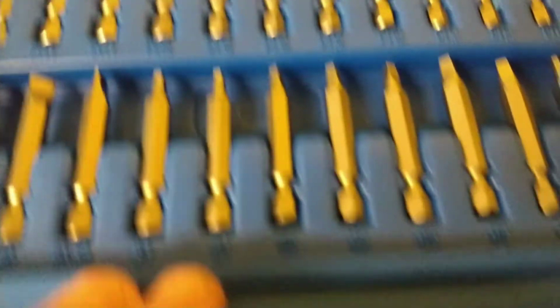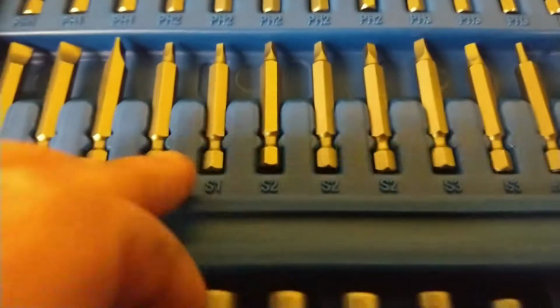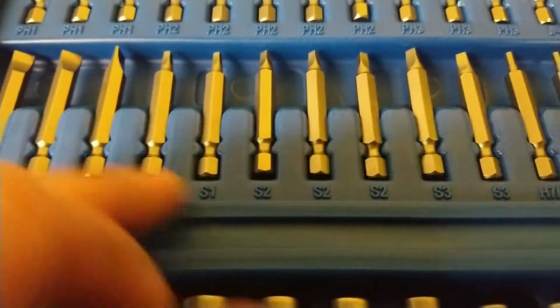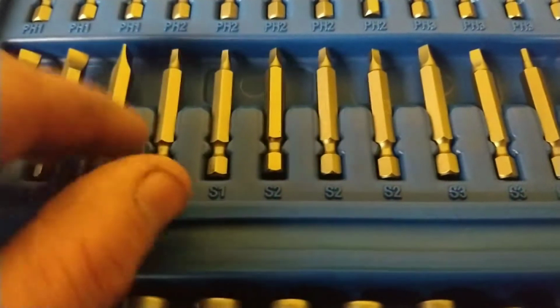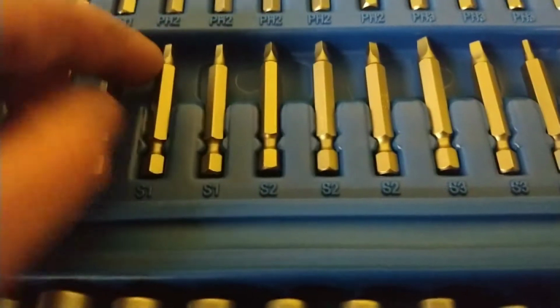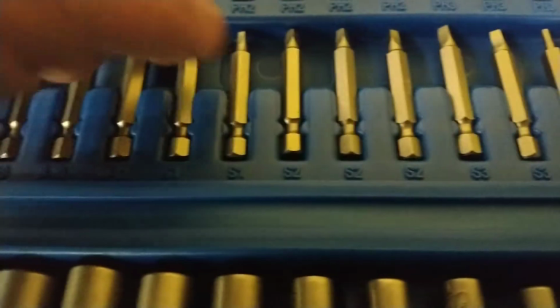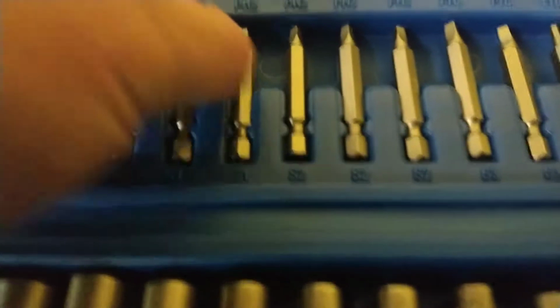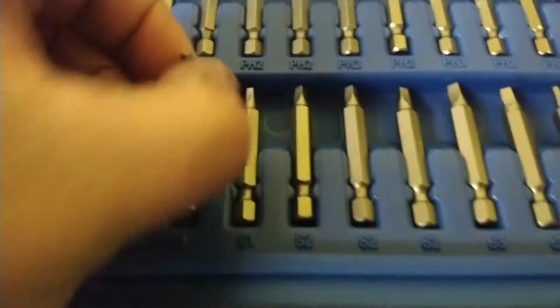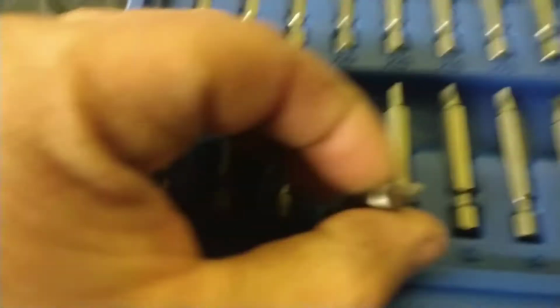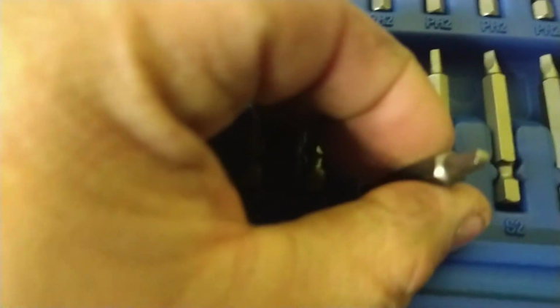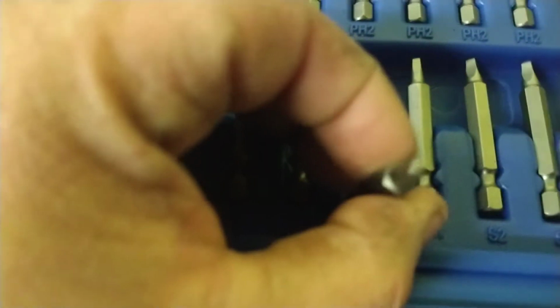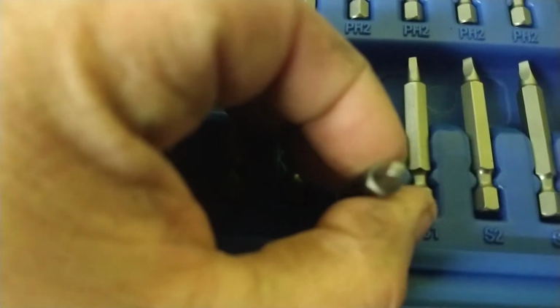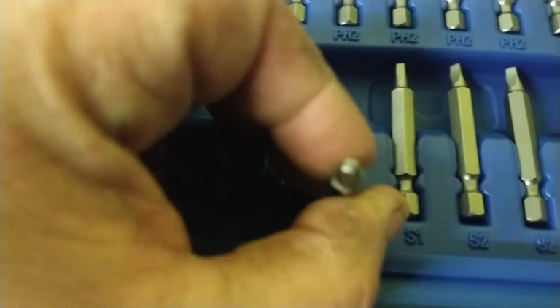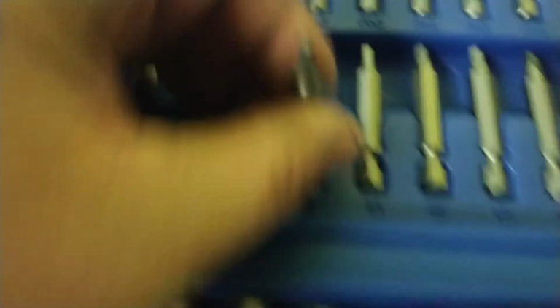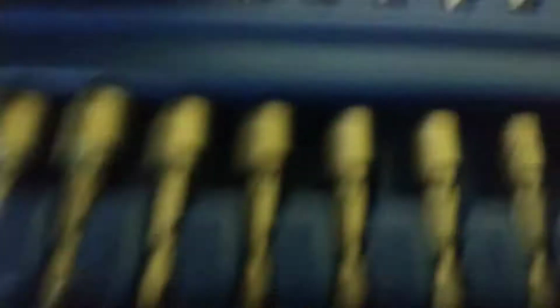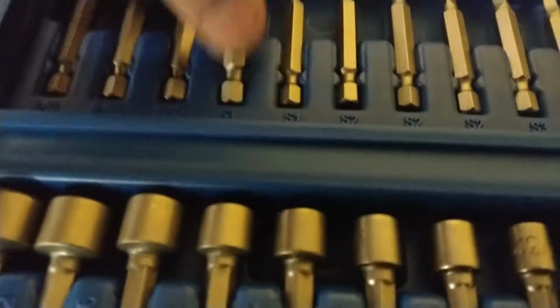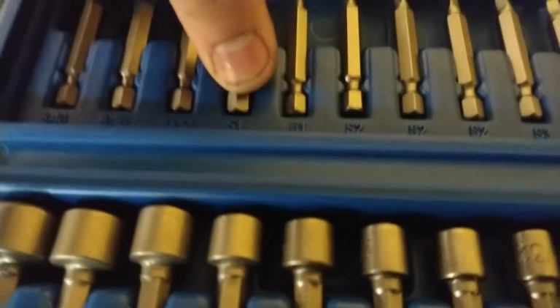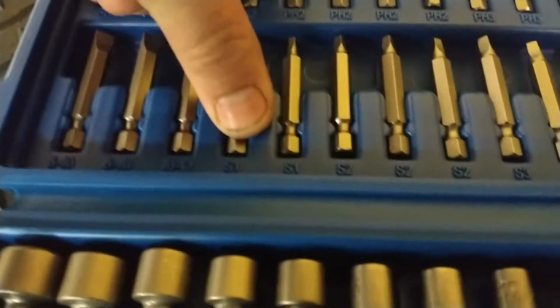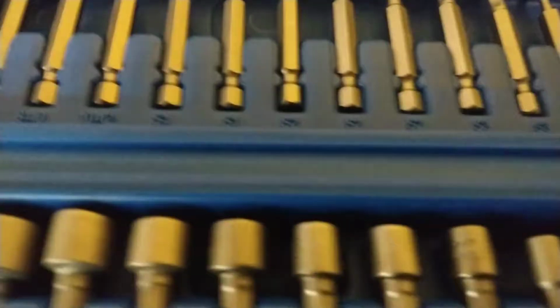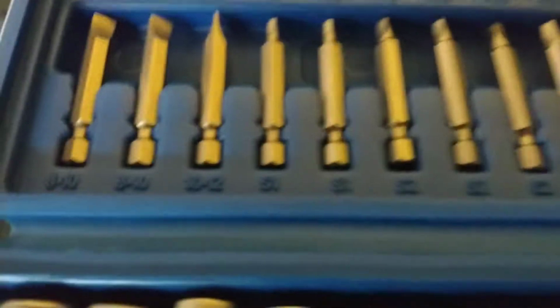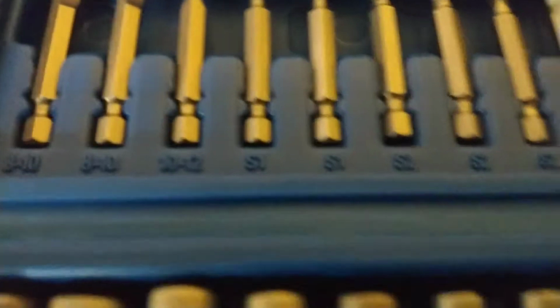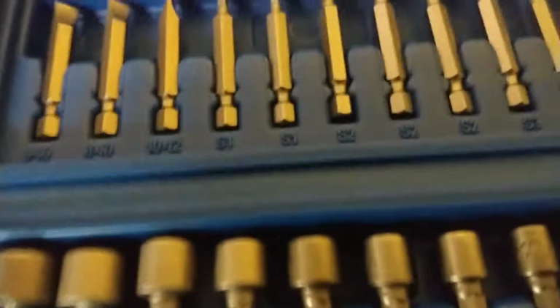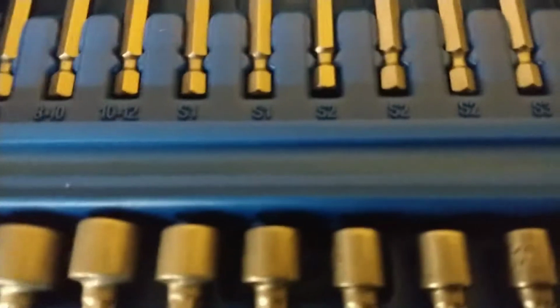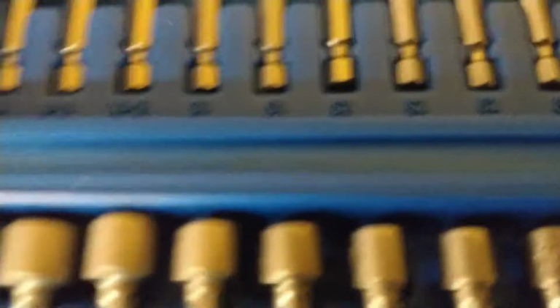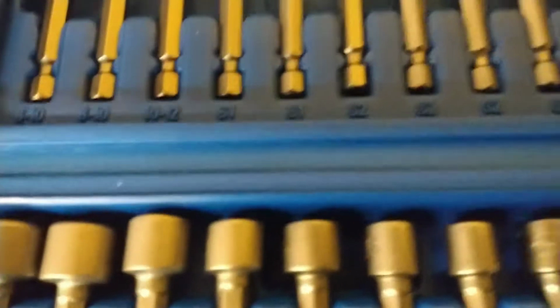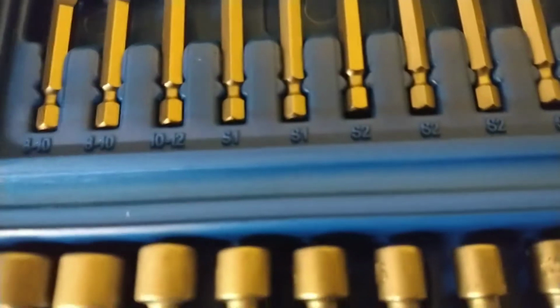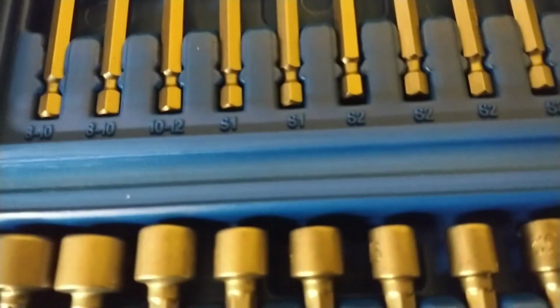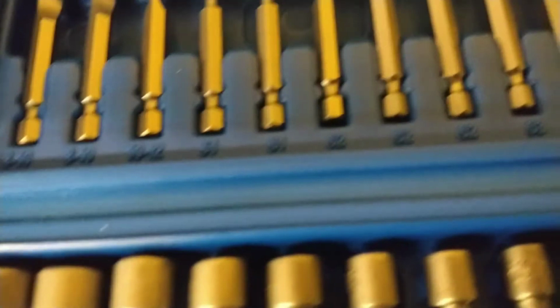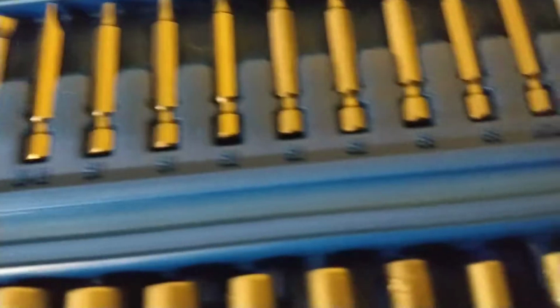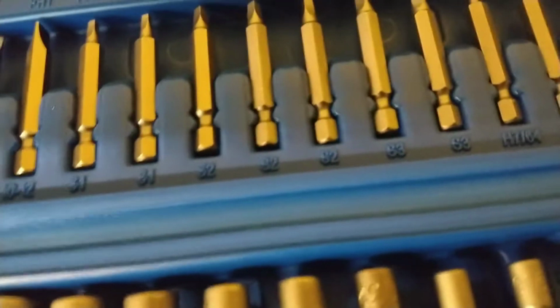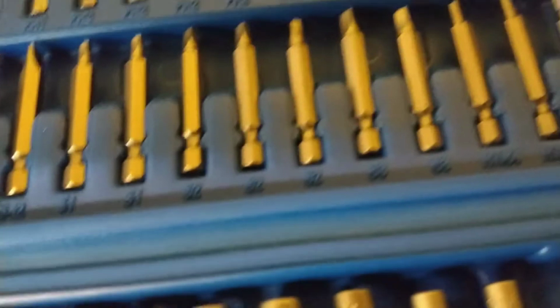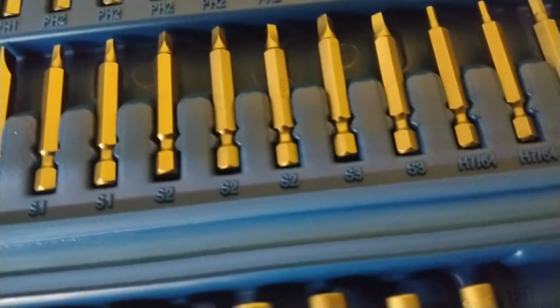And then you start in your square bits. You got two S1s, three S2s, and two S3s.